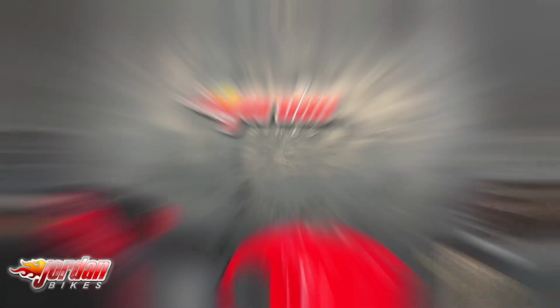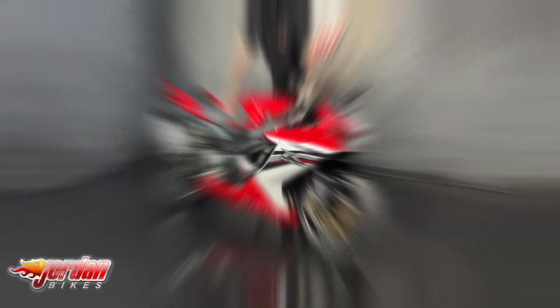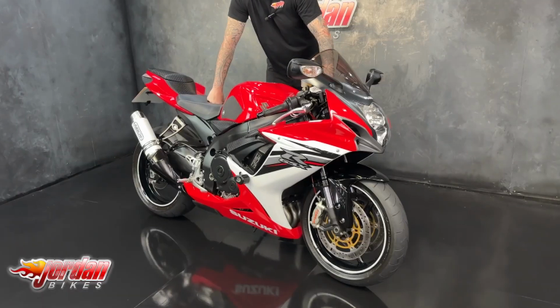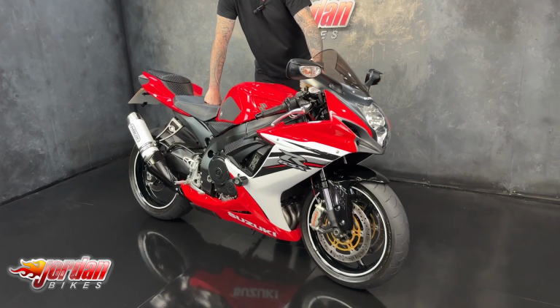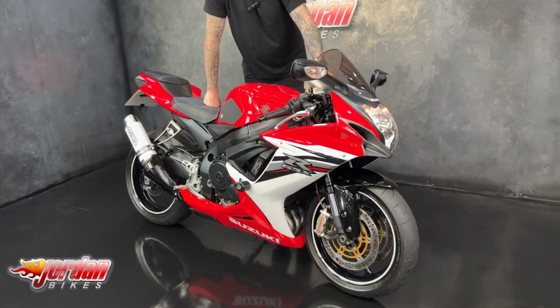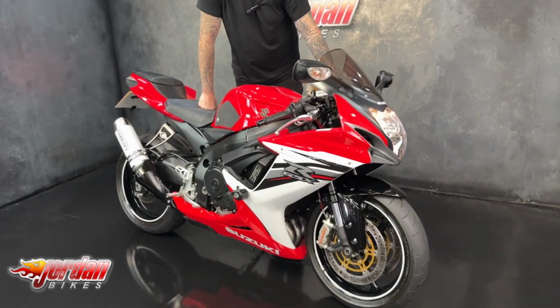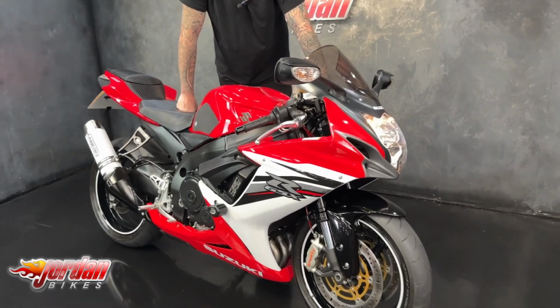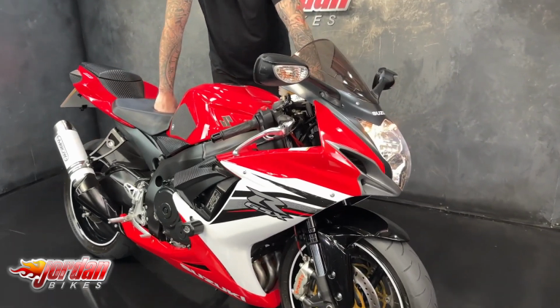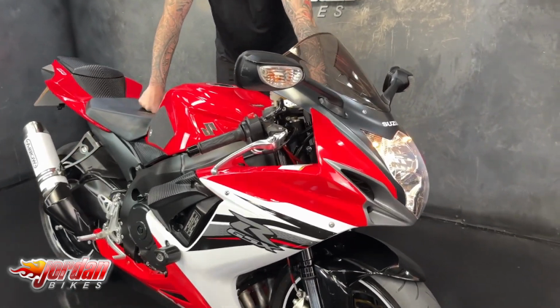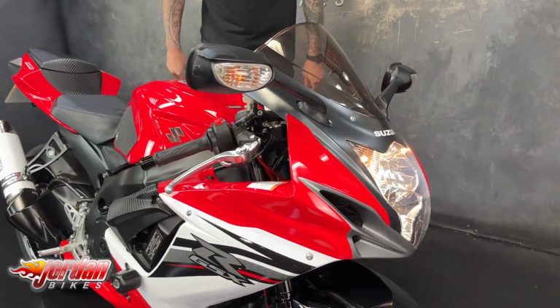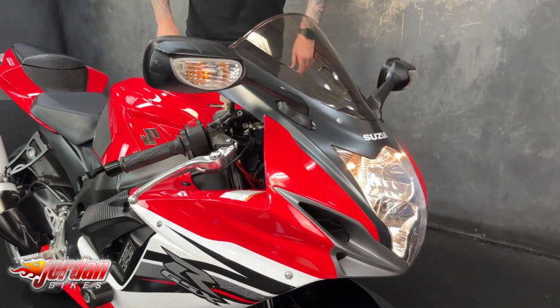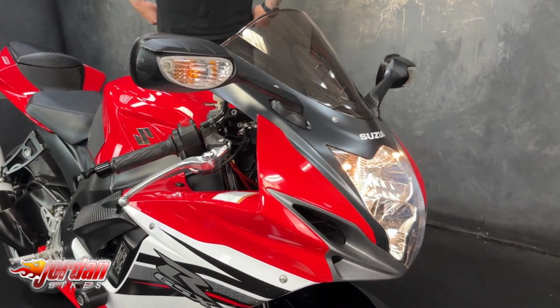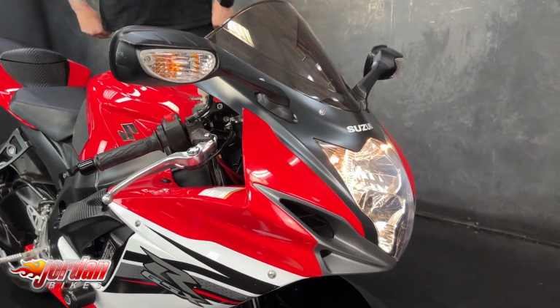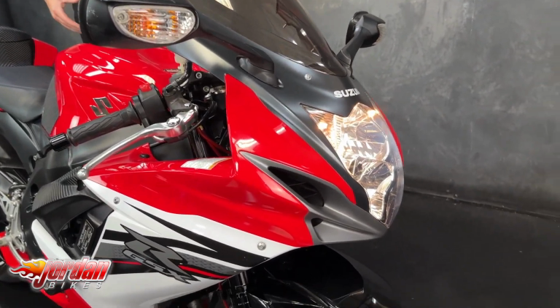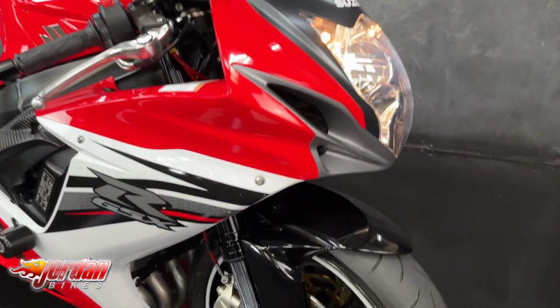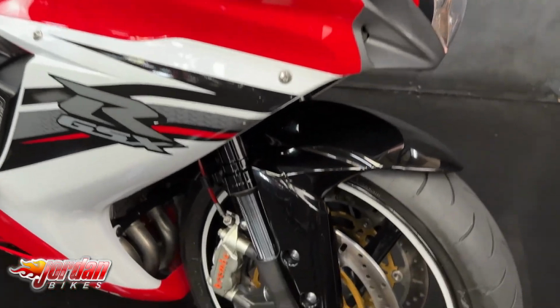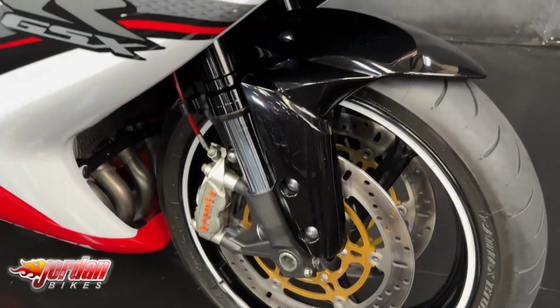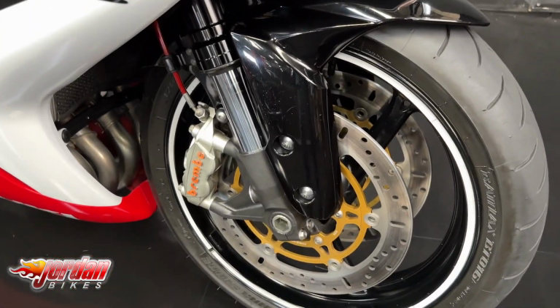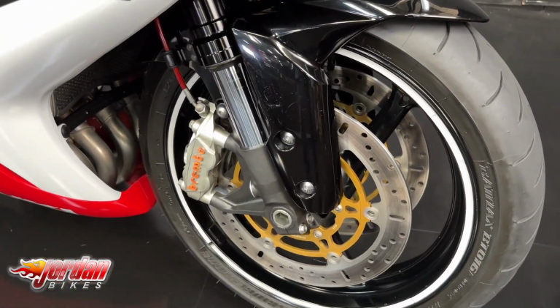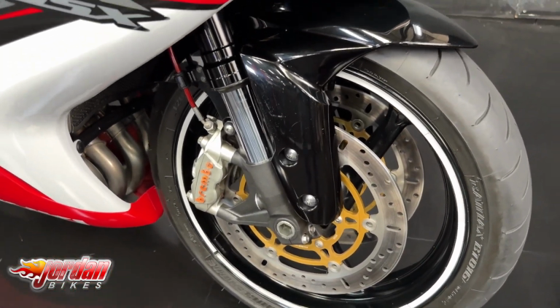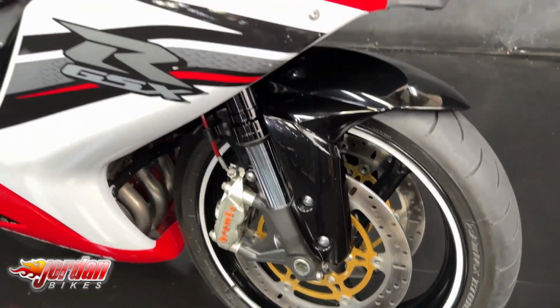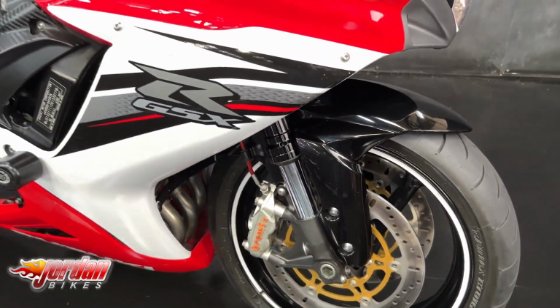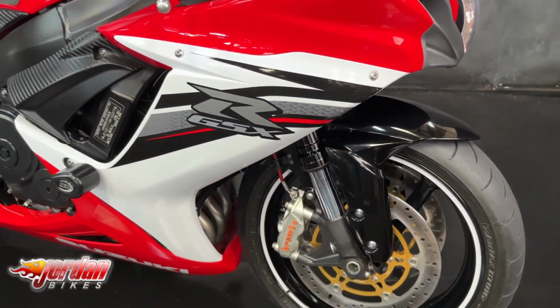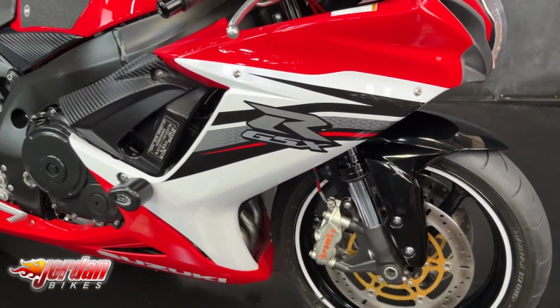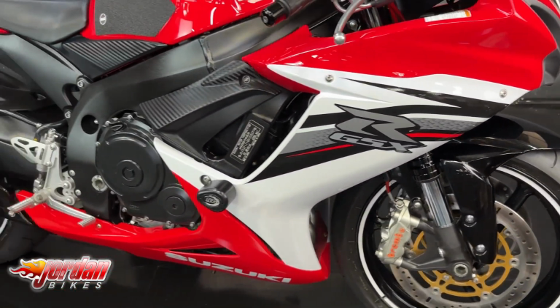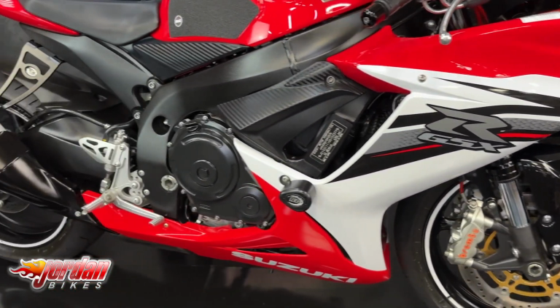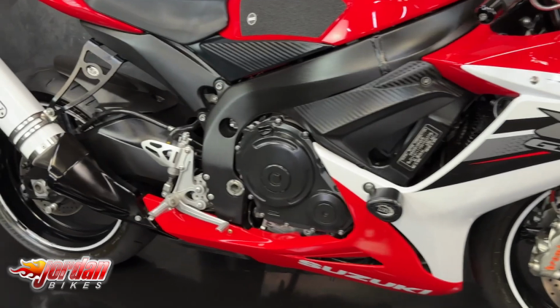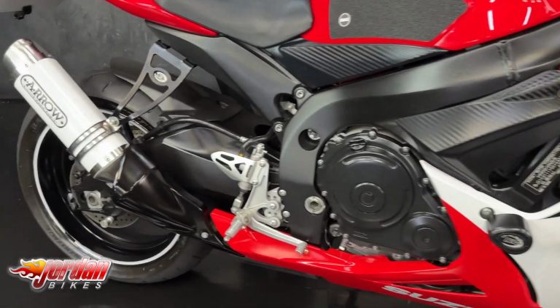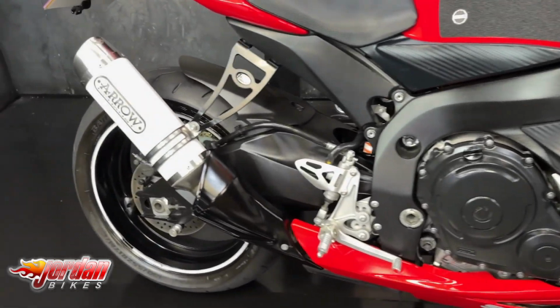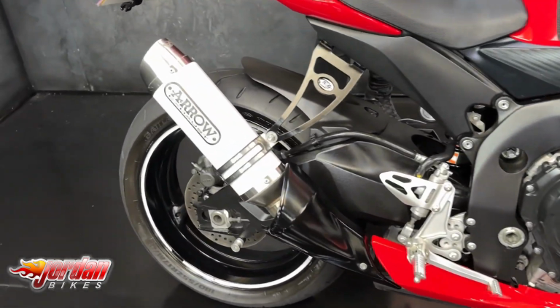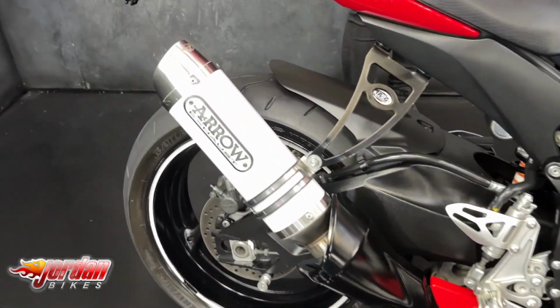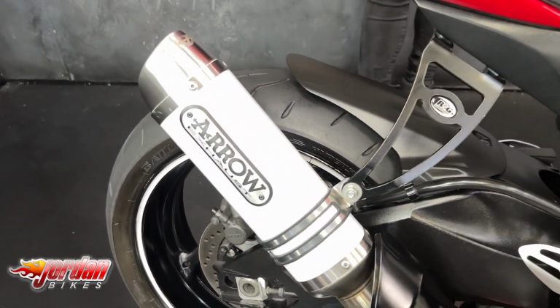So this one has done 9,511 miles and they're a cracking bike to ride. You get a digital display with an analog rev counter, you get two power modes — A and B — and the red line on these starts at about 15,000 RPM, so you can get them singing.